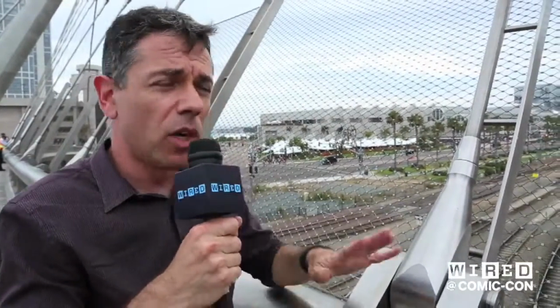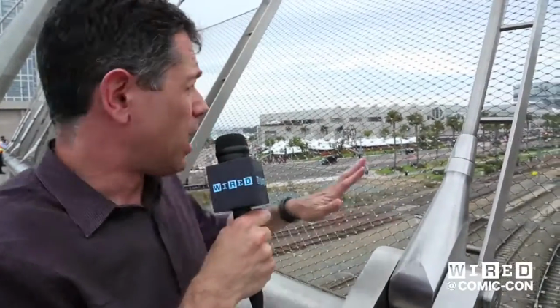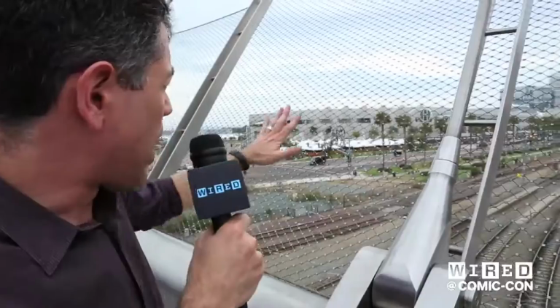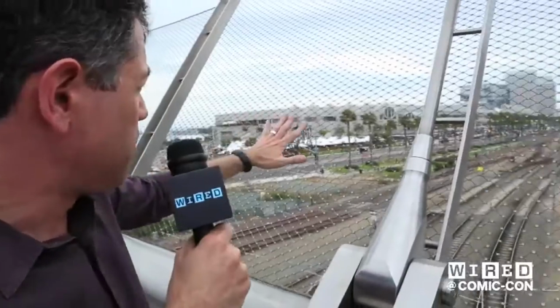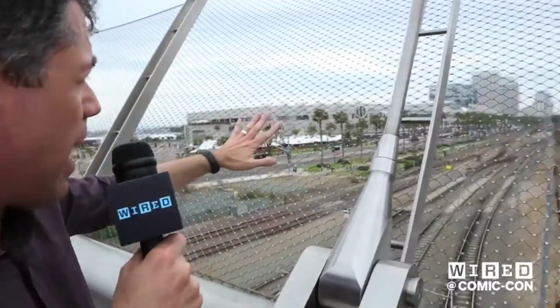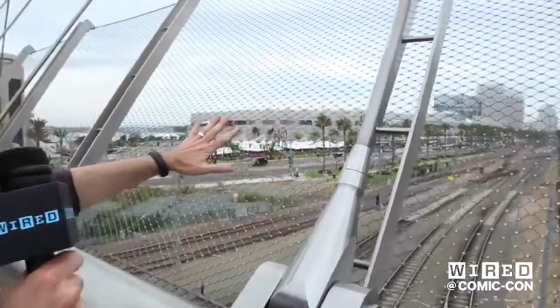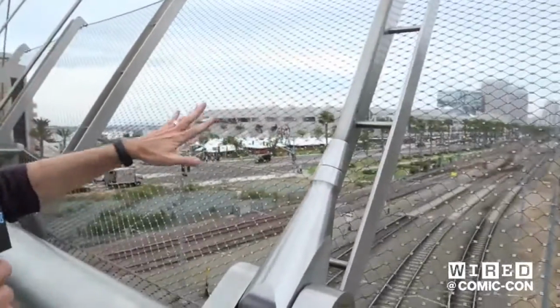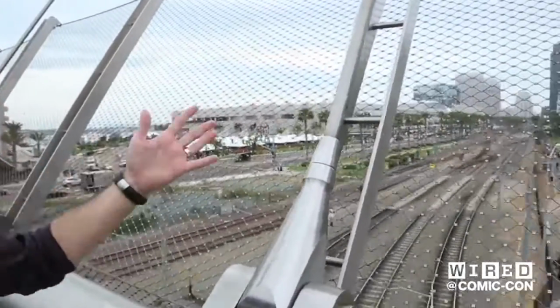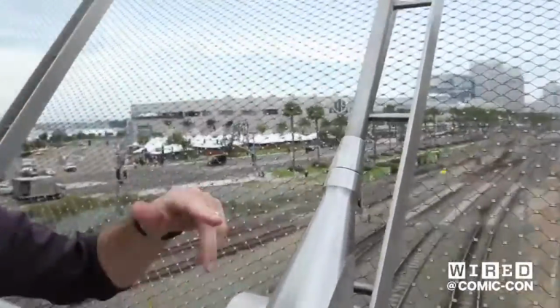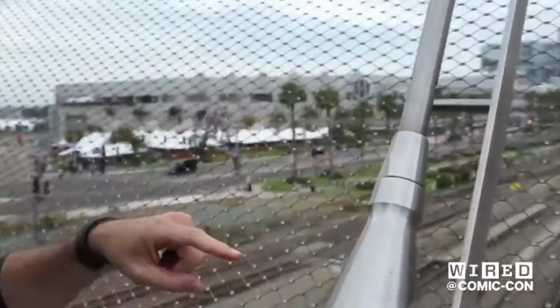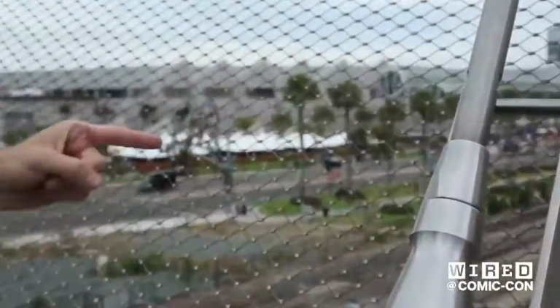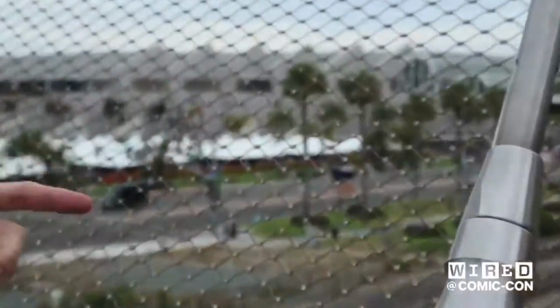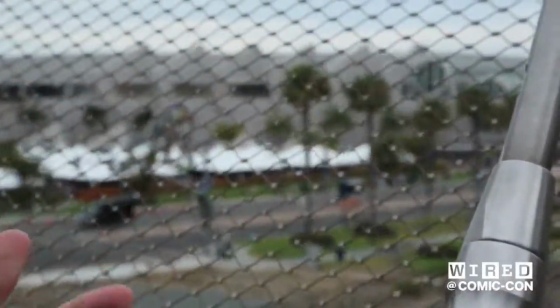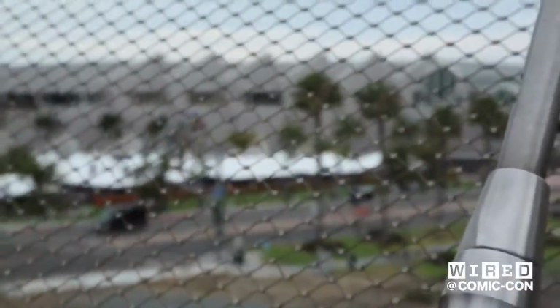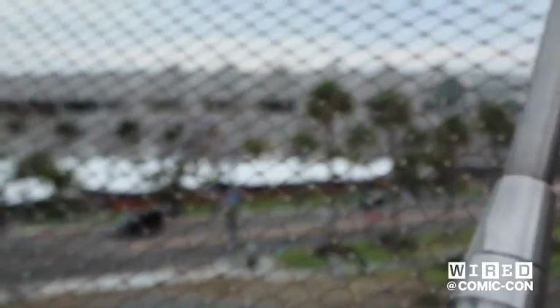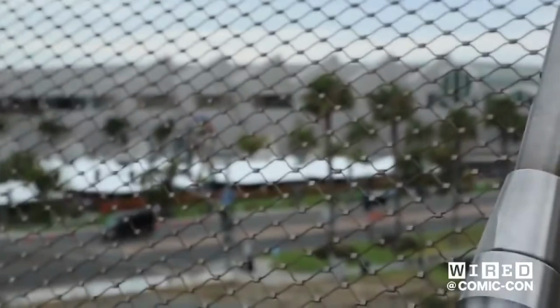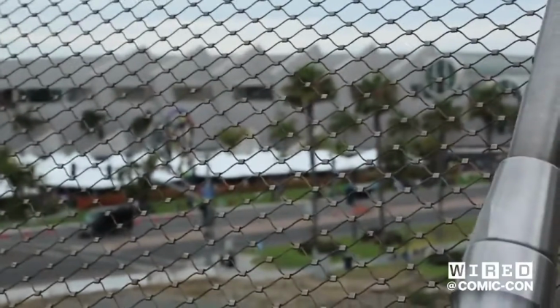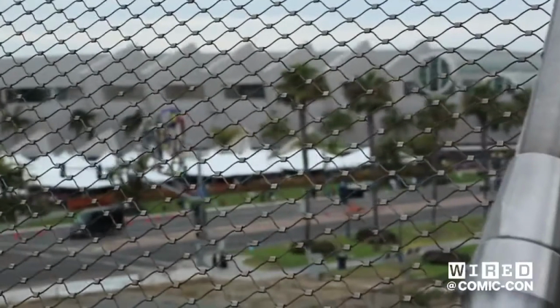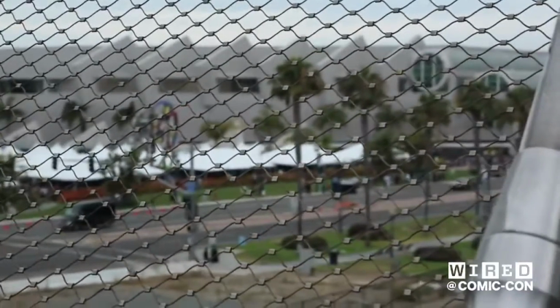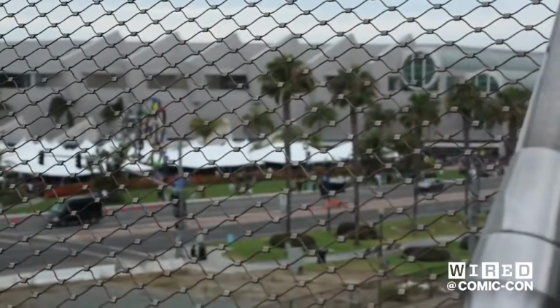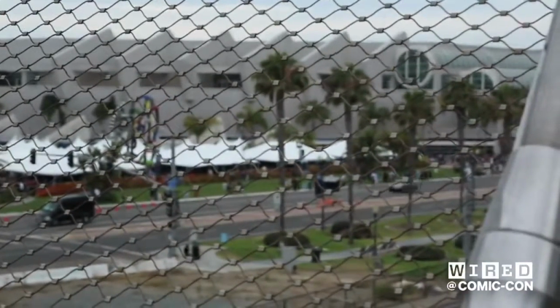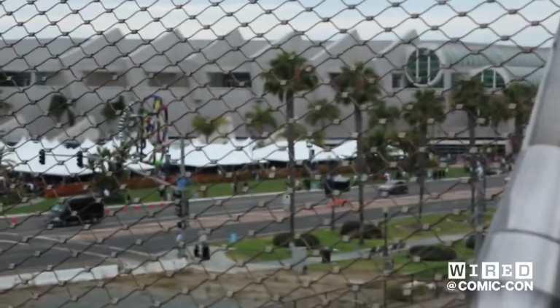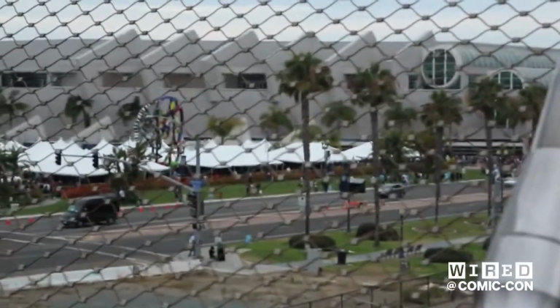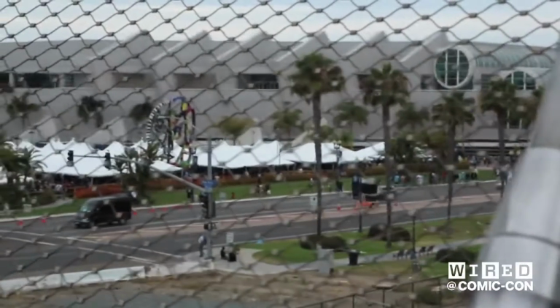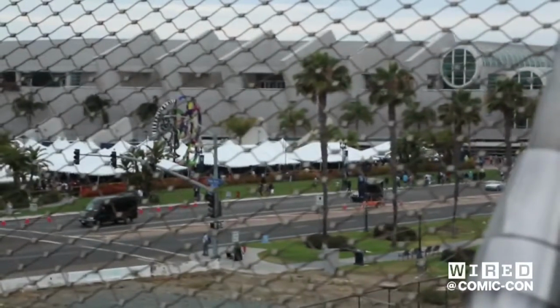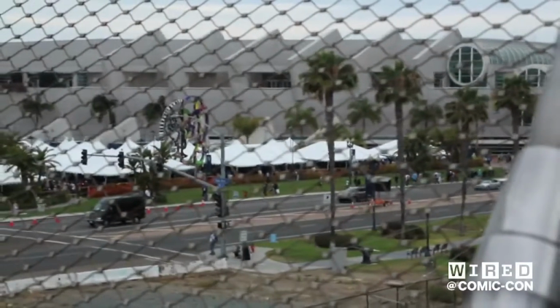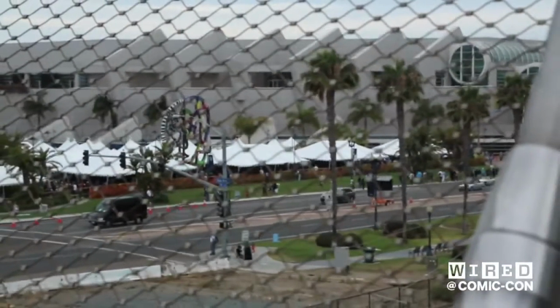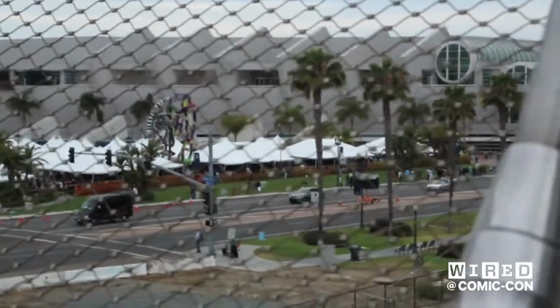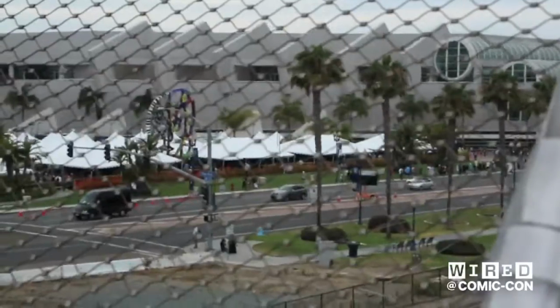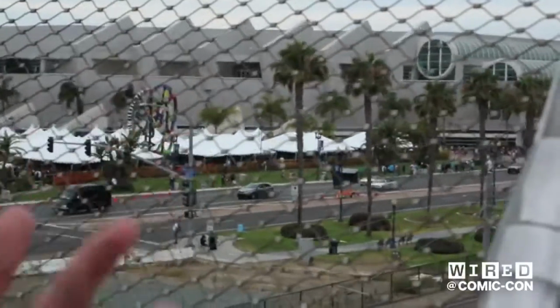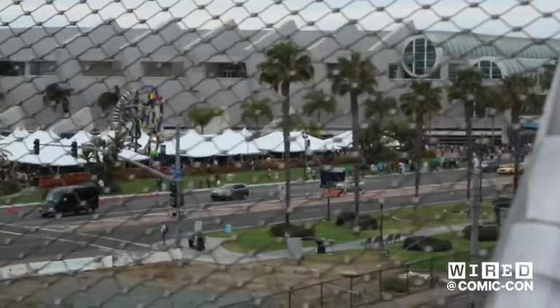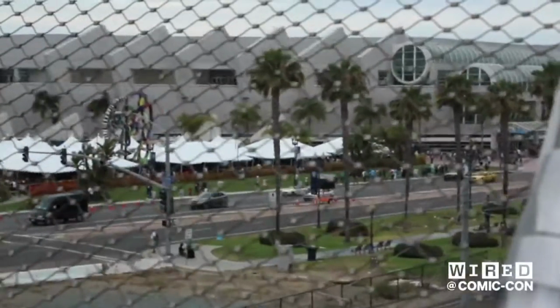Right behind me now is the convention center. And closest to us, in fact, is Hall H. That's where the really huge movie panels usually are — the ones where 6,000 people come in to cheer Doctor Who or Man of Steel, something like that.